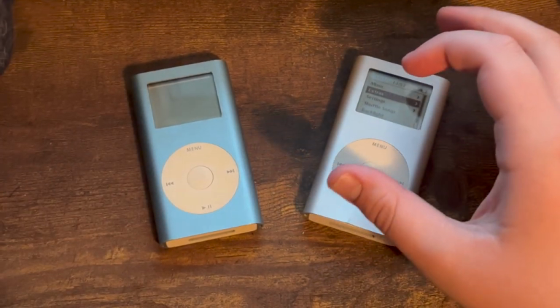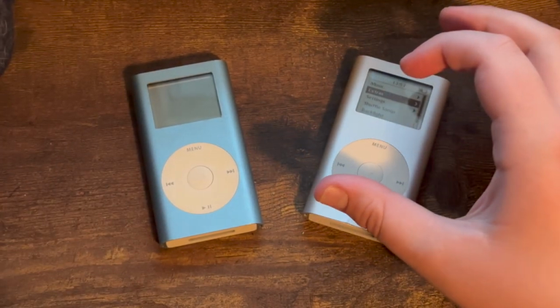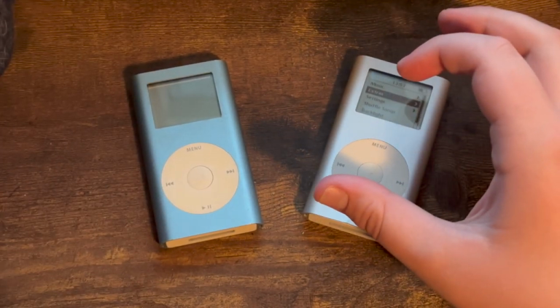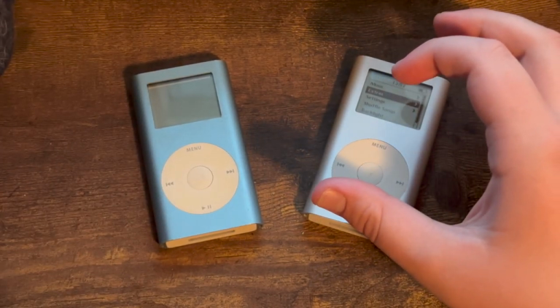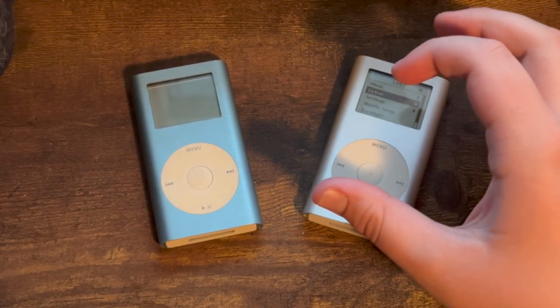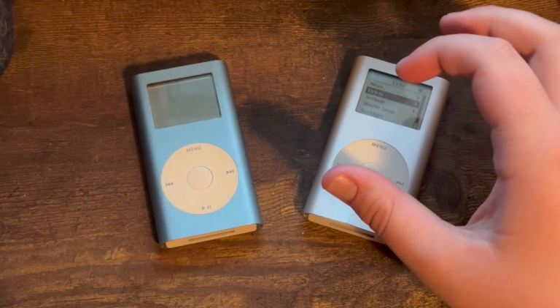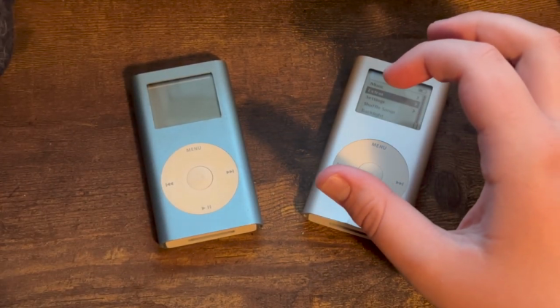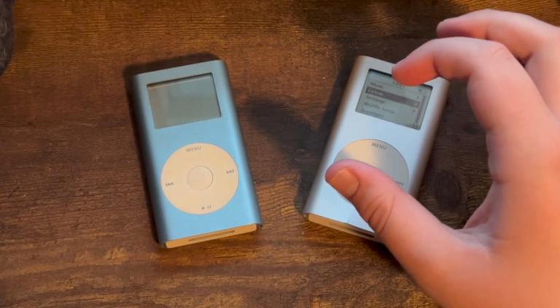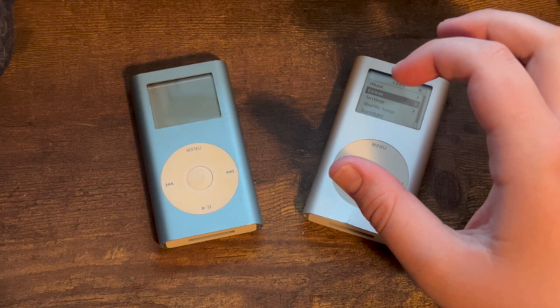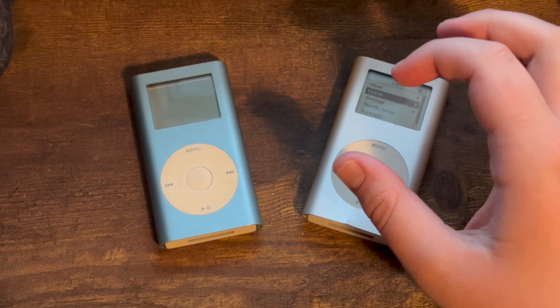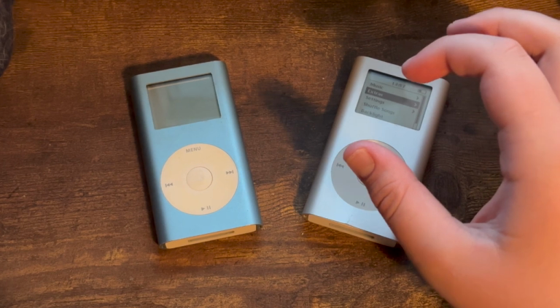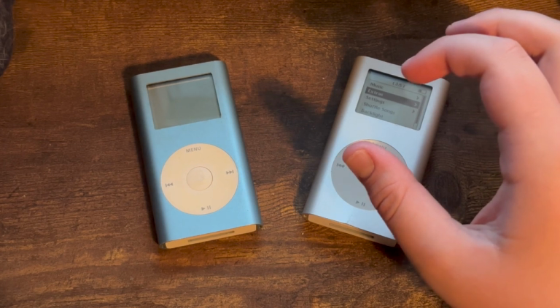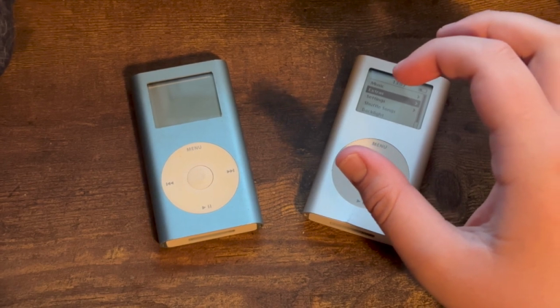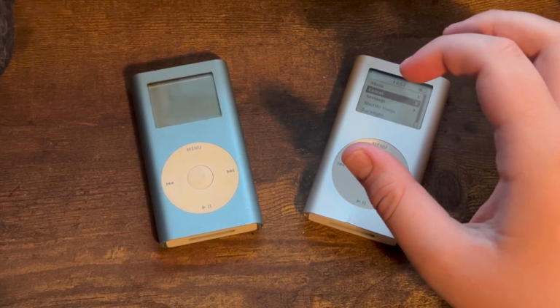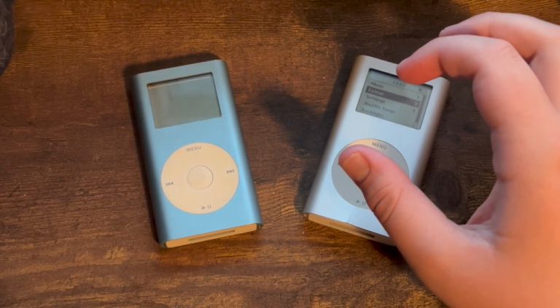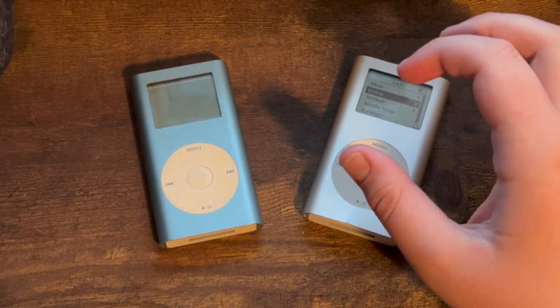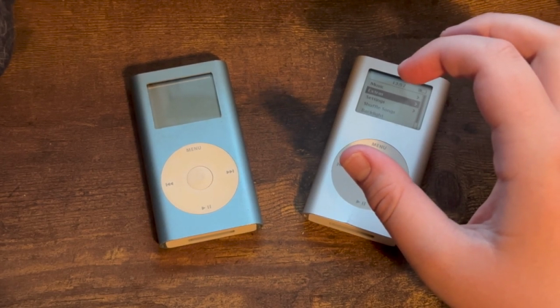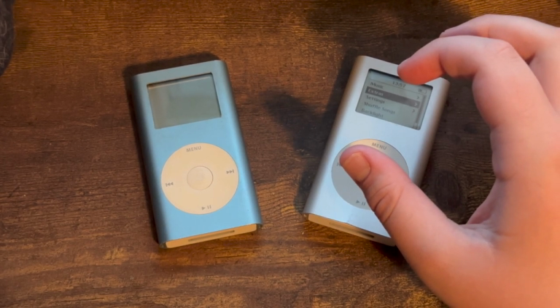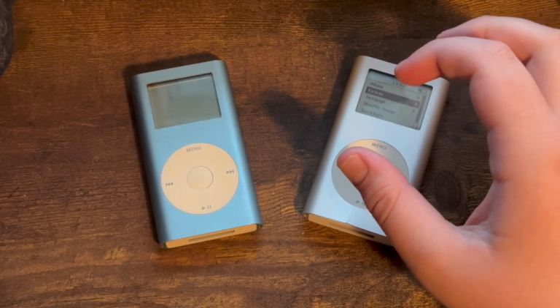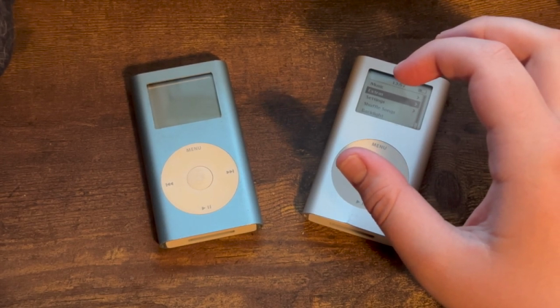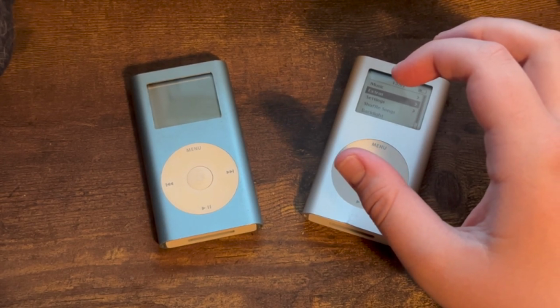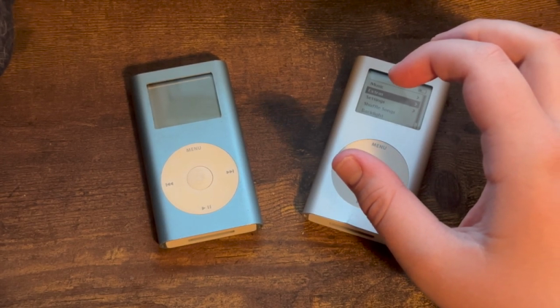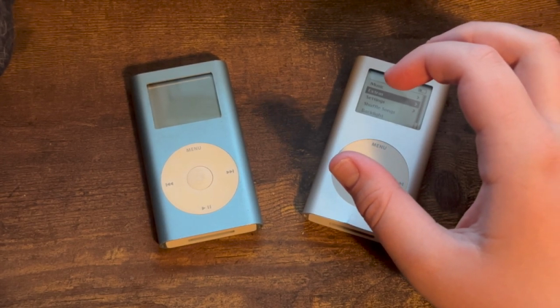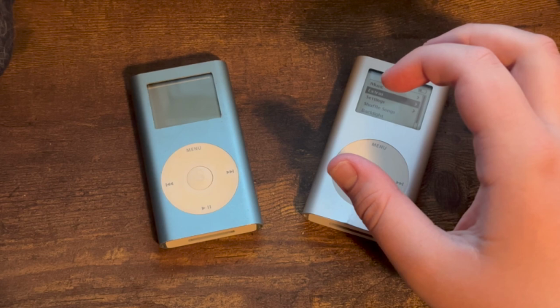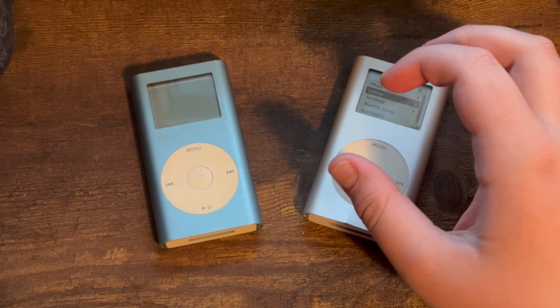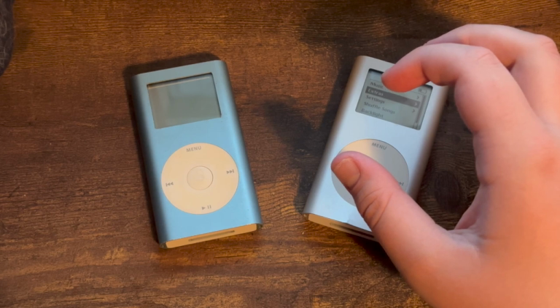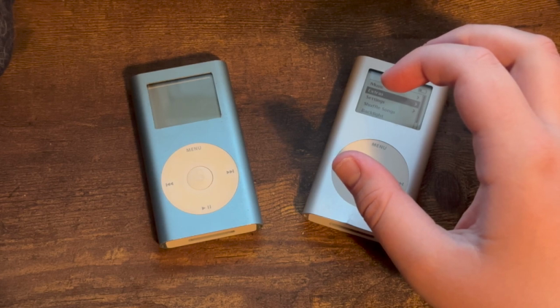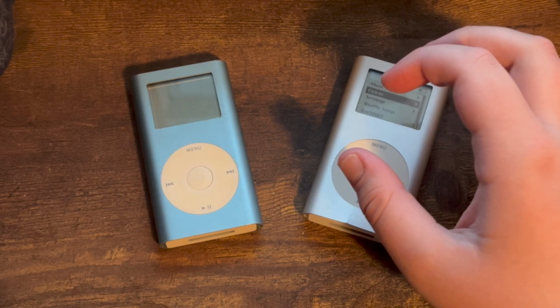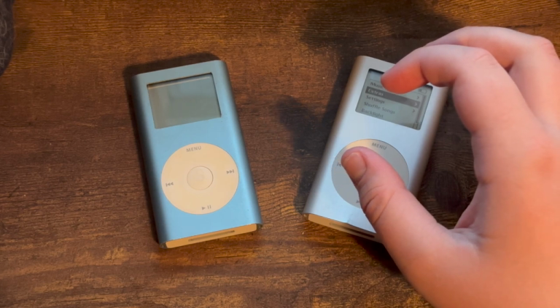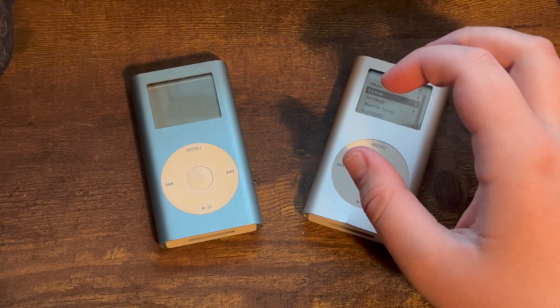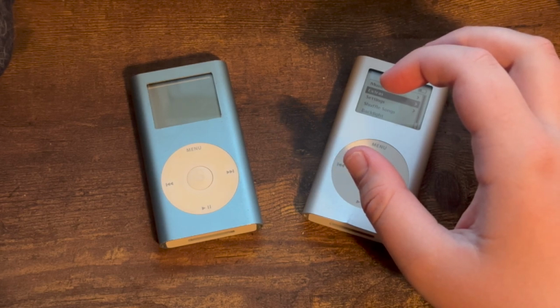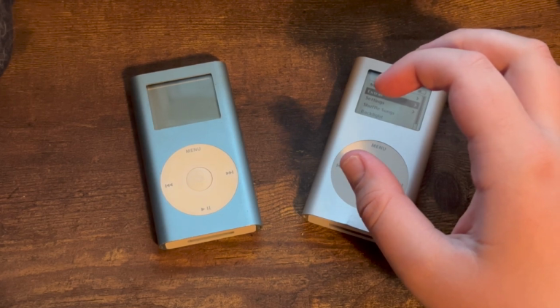On September 7th, 2005, Apple discontinued the iPod Mini and replaced it with the flash-based iPod Nano, due to flash storage prices decreasing and becoming more viable for consumer tech products.